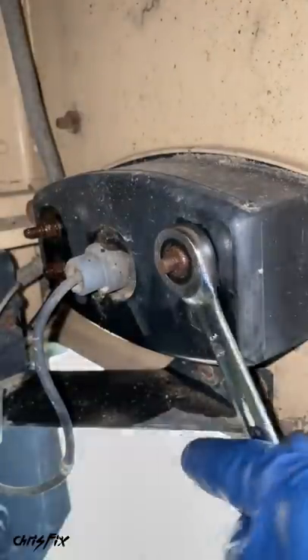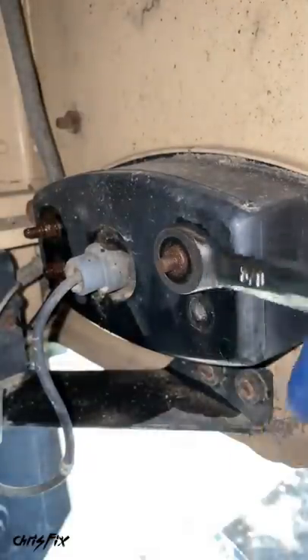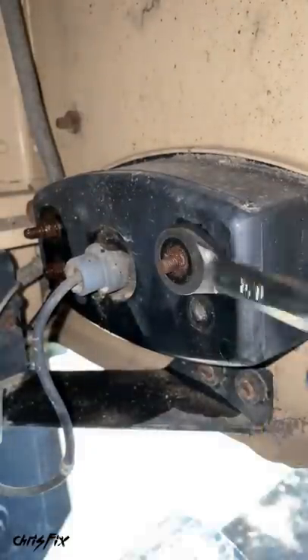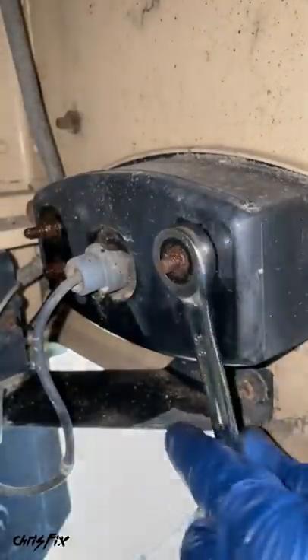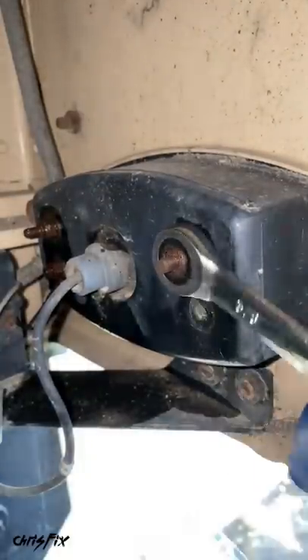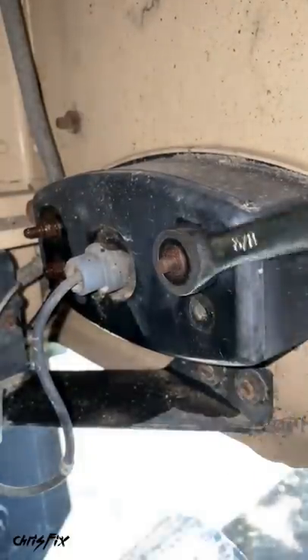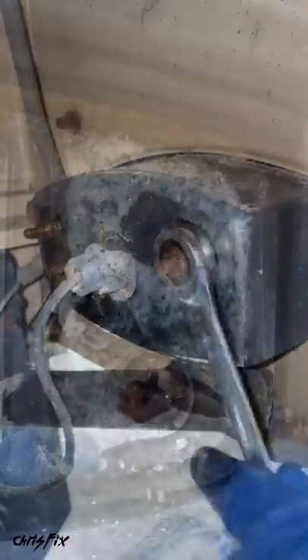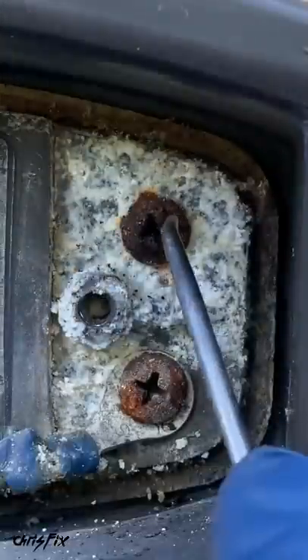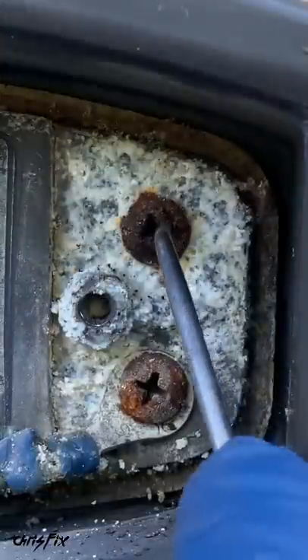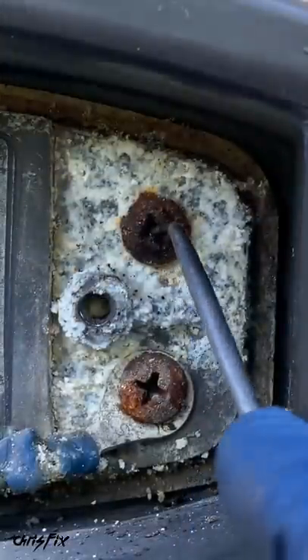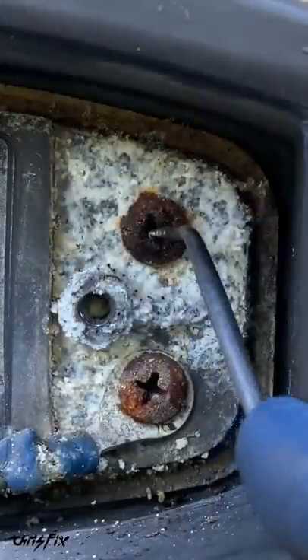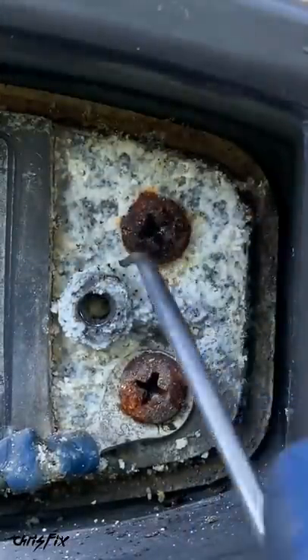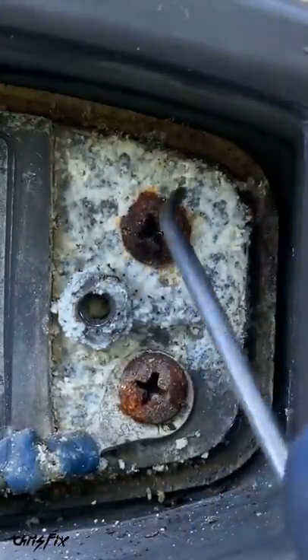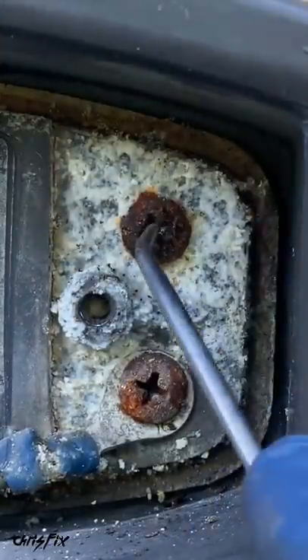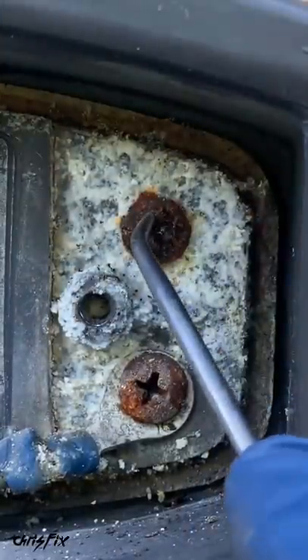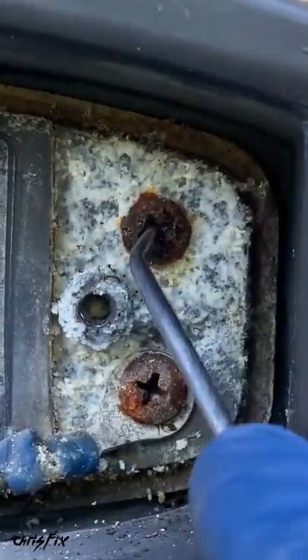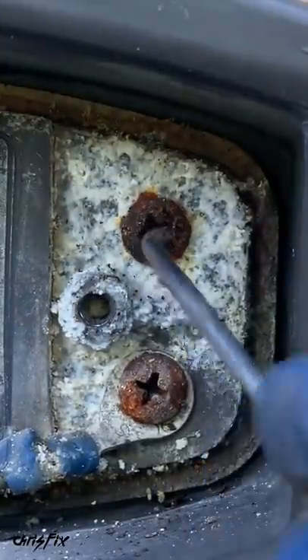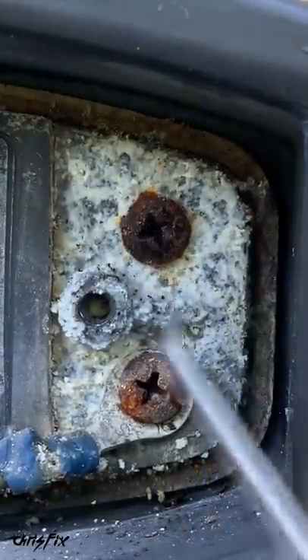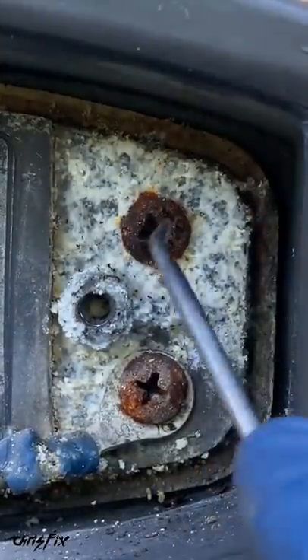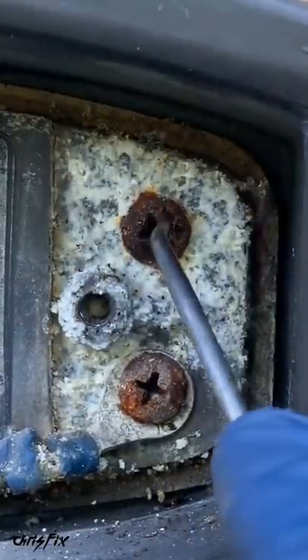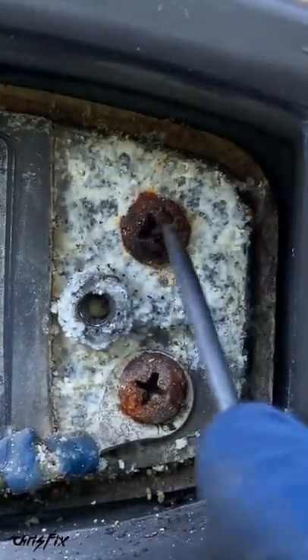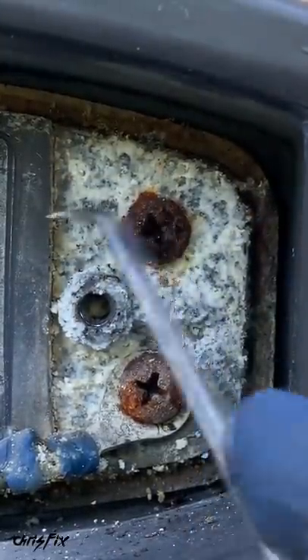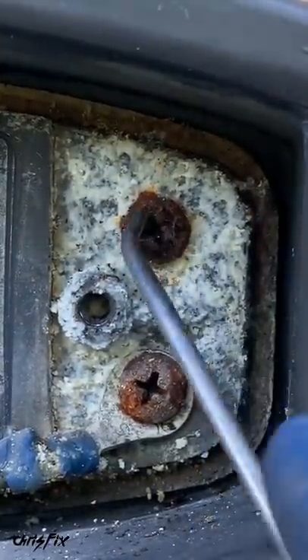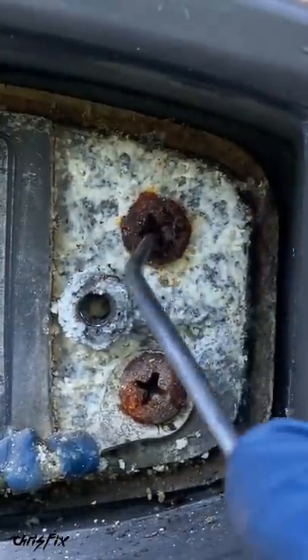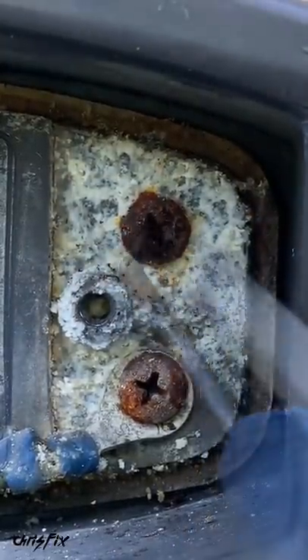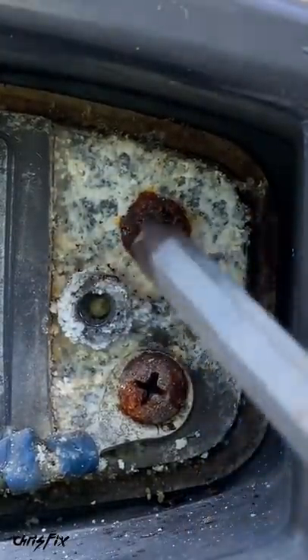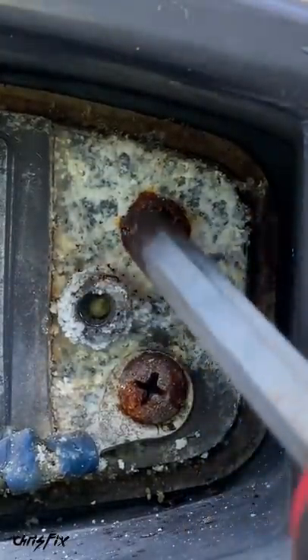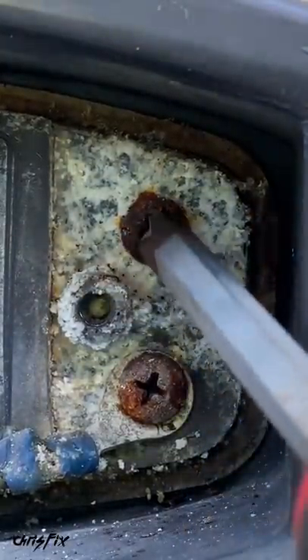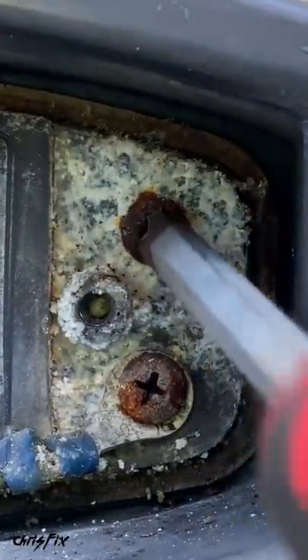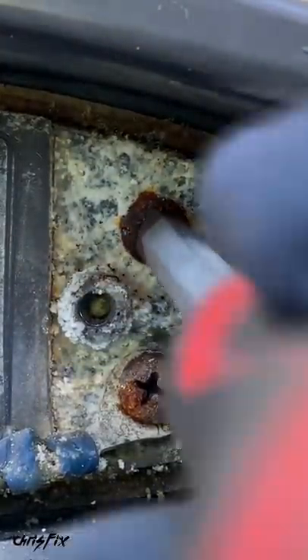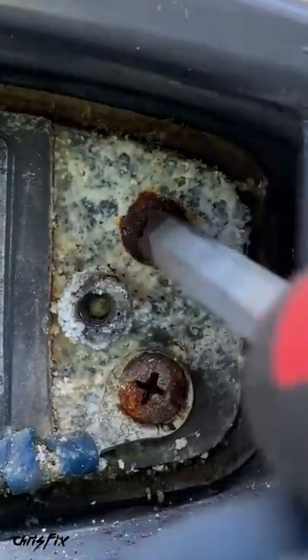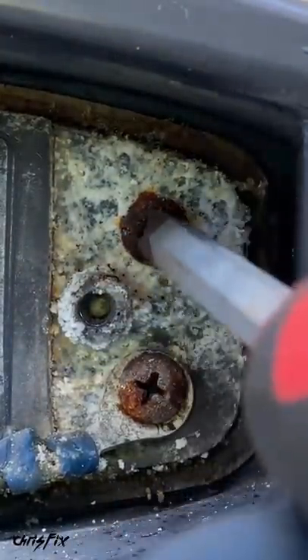Repeat the process for the other screws. This screw head is filled with rust, so use a pick to clean it out. That way we don't strip the screw head by accident. Now the screwdriver fits in there all the way.